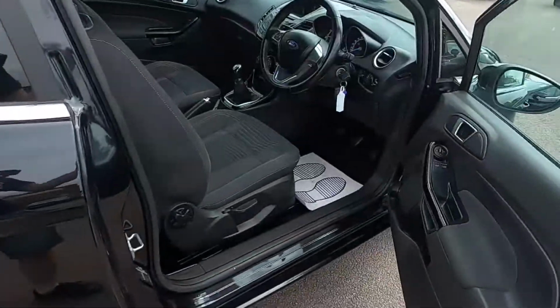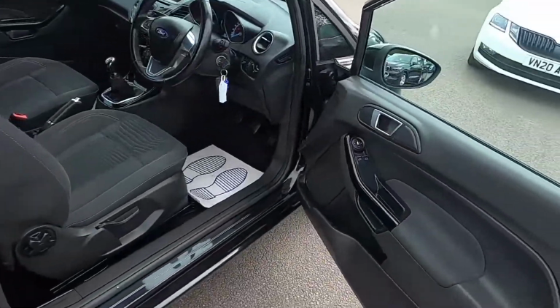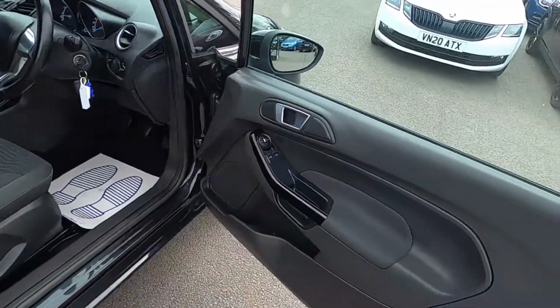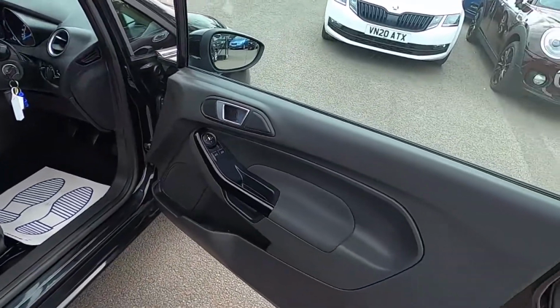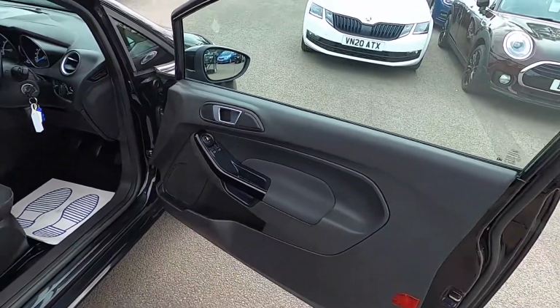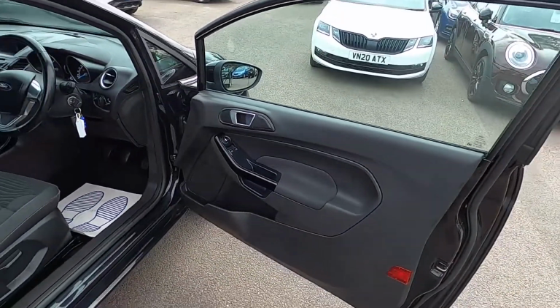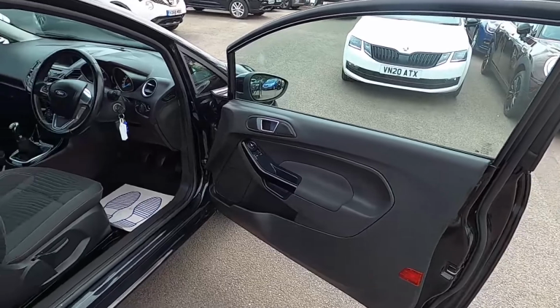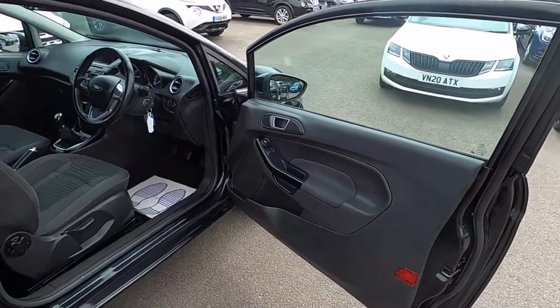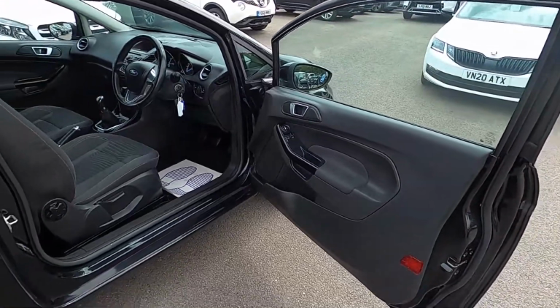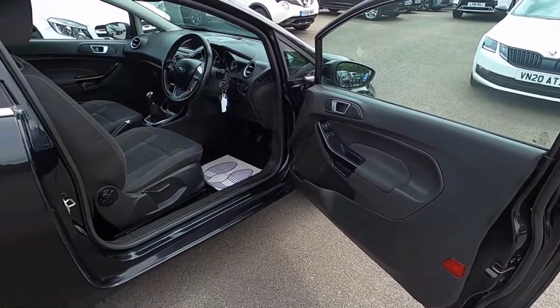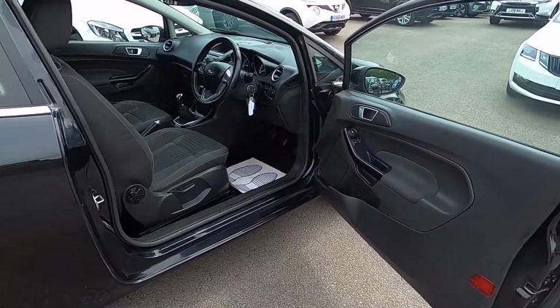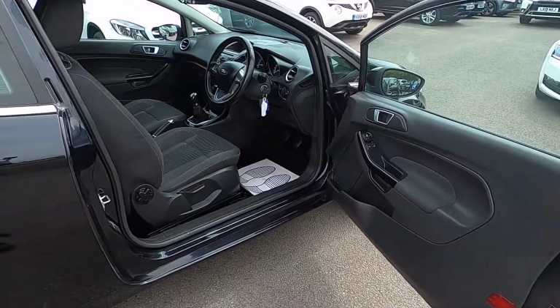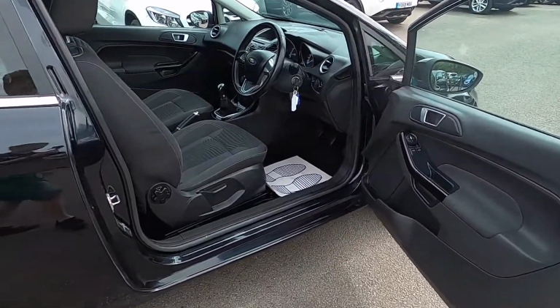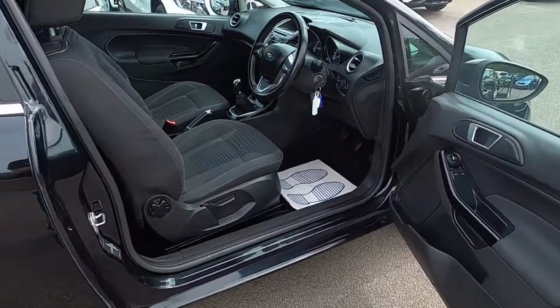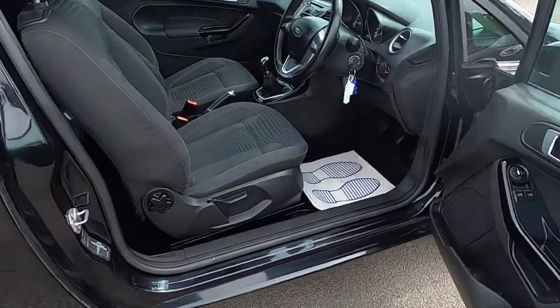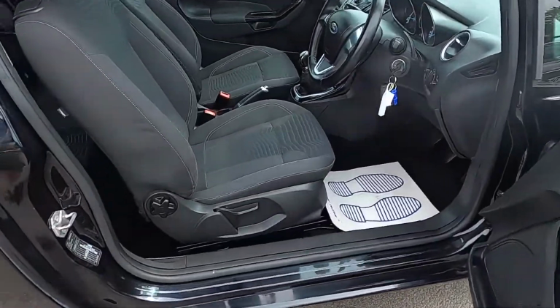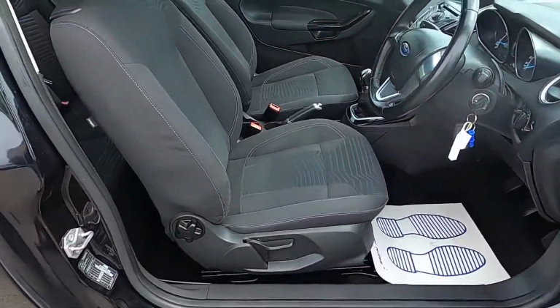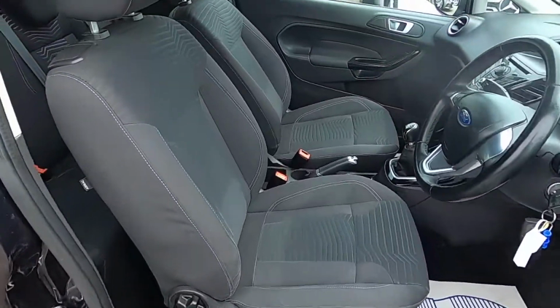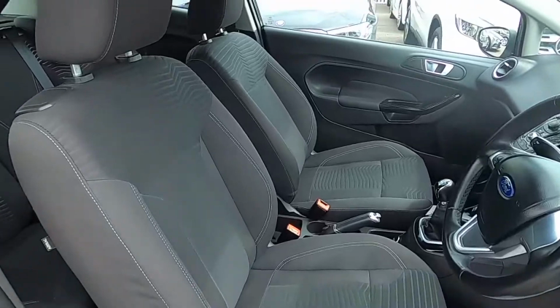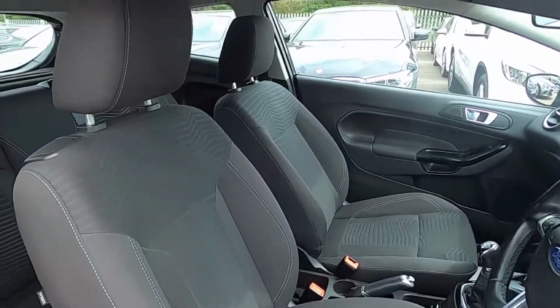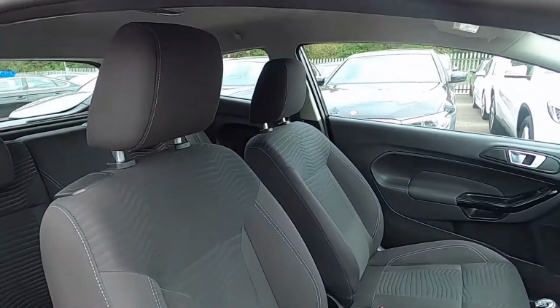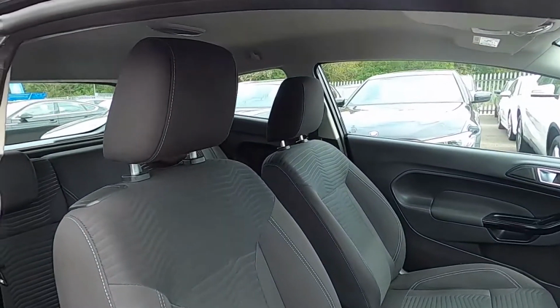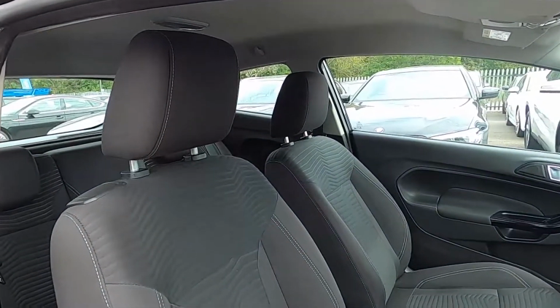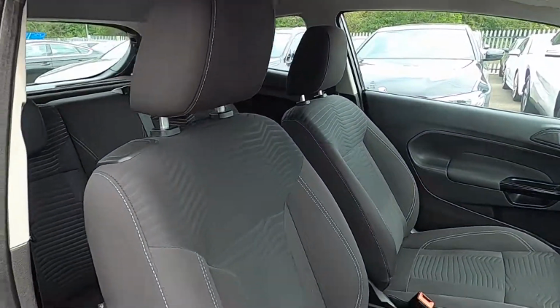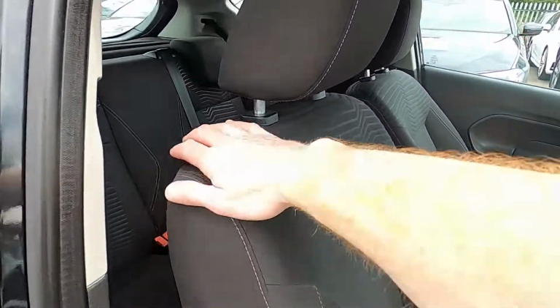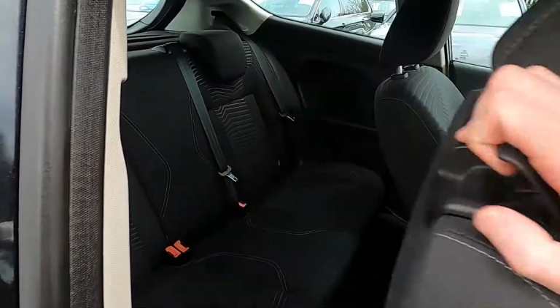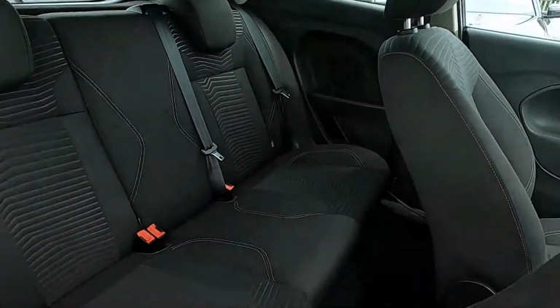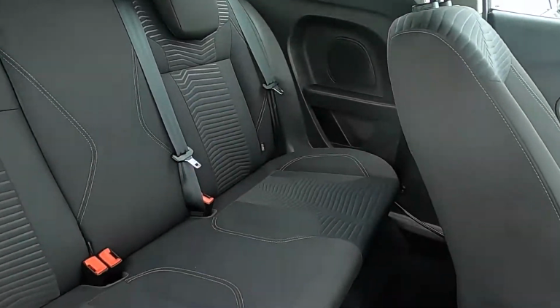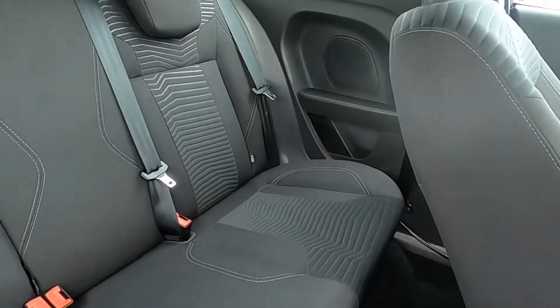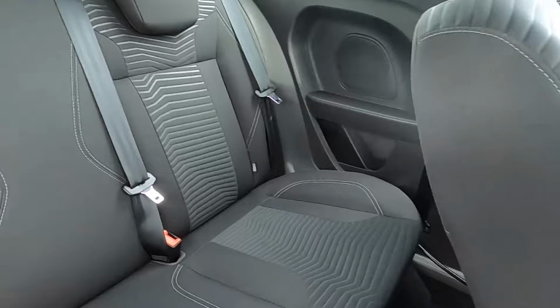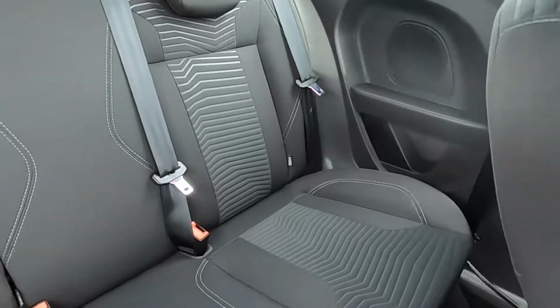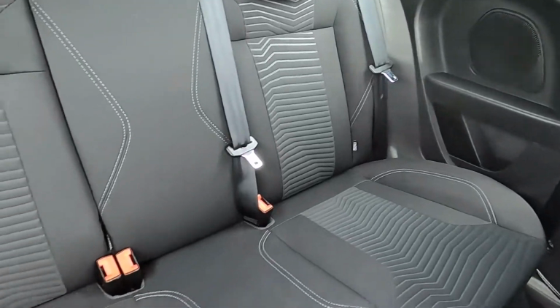The front doors open up nice and wide for easy access. You've also got ISOFIX points in the back seat area.